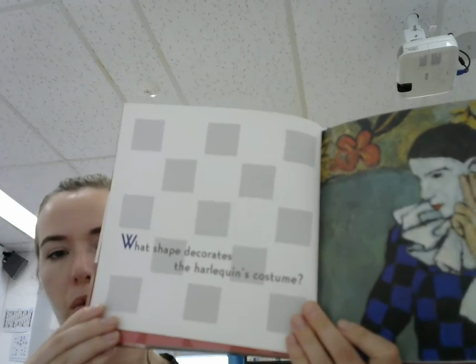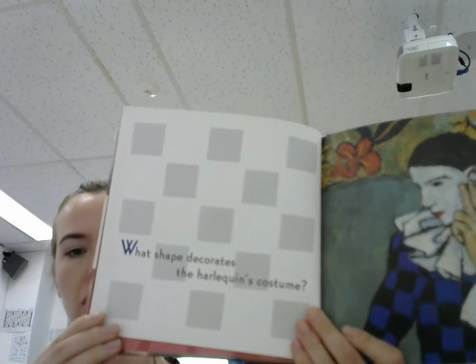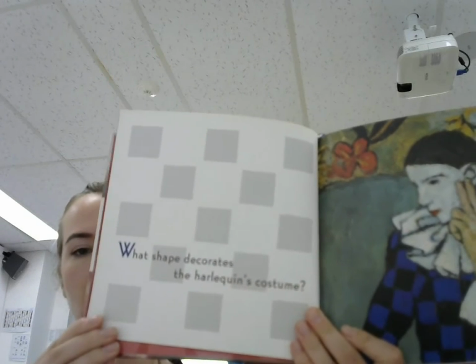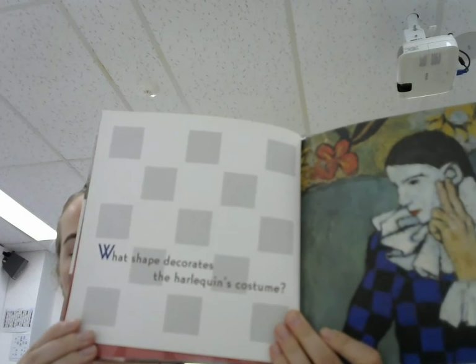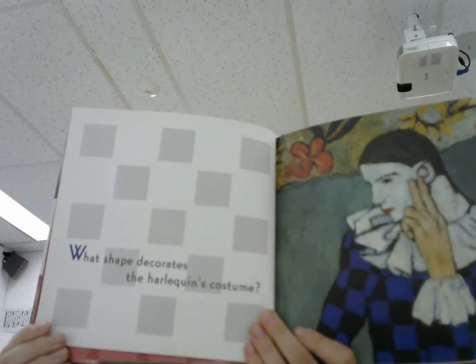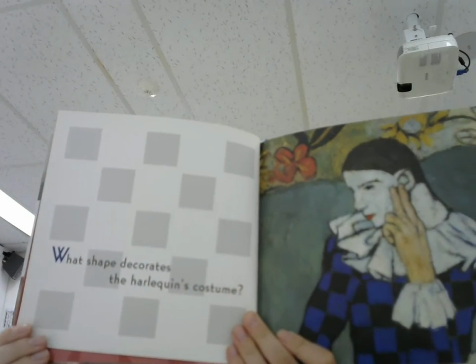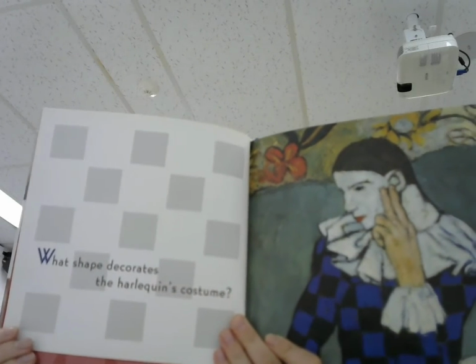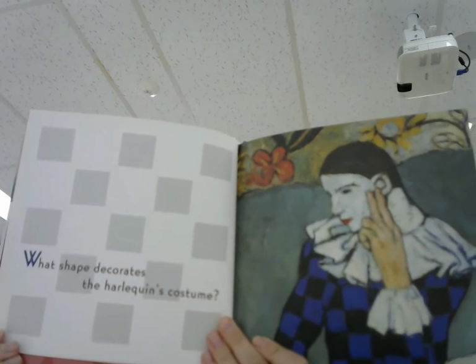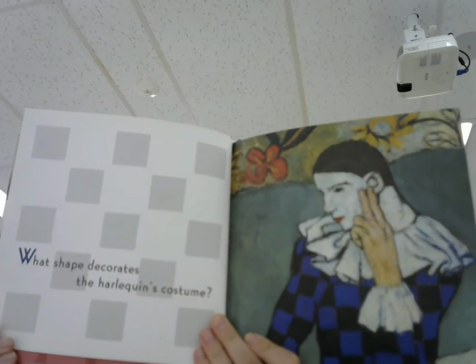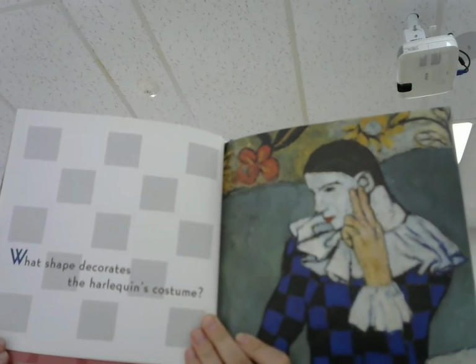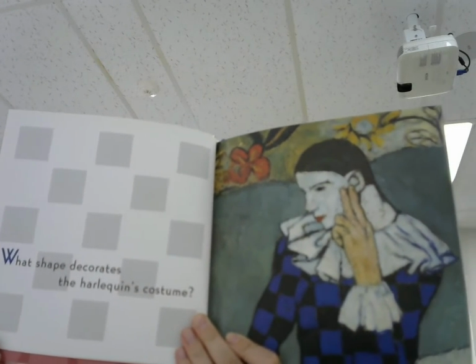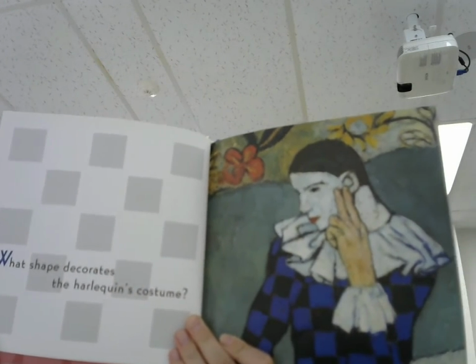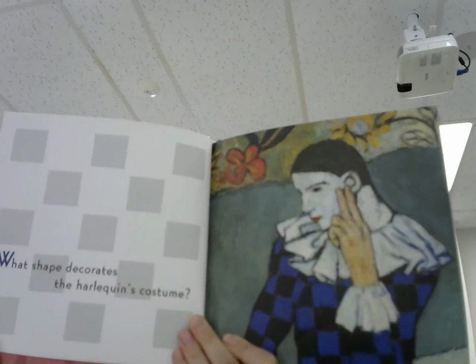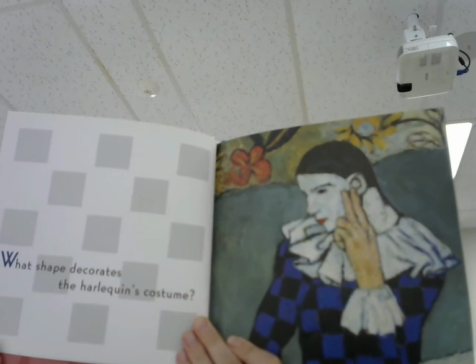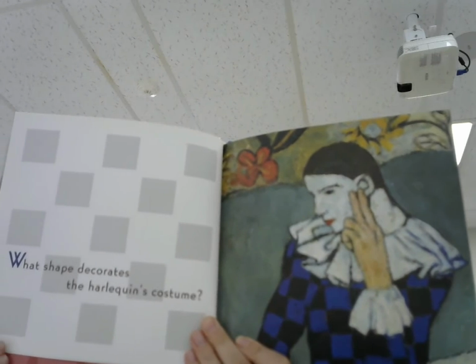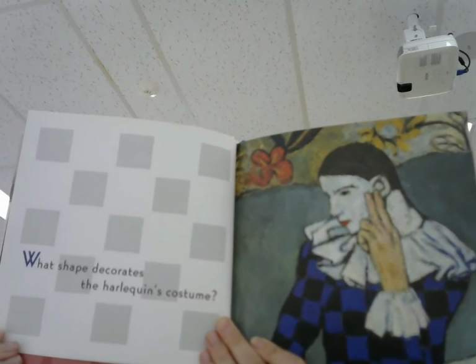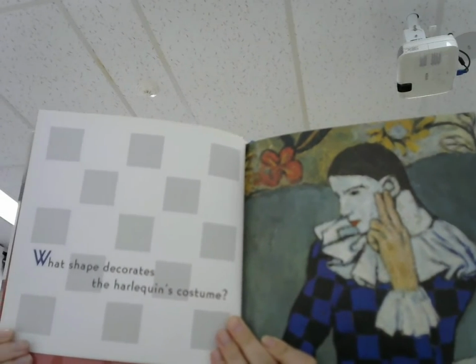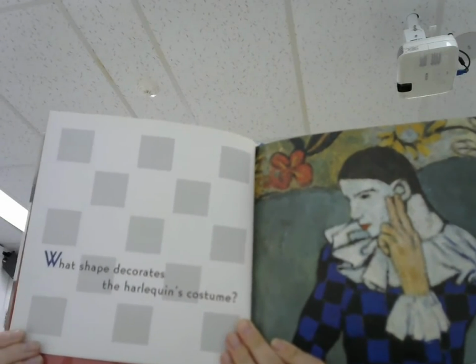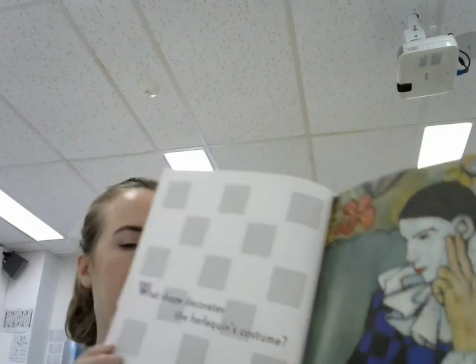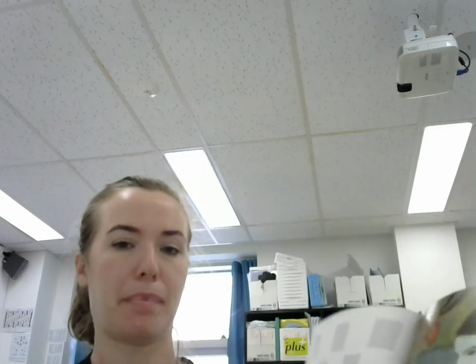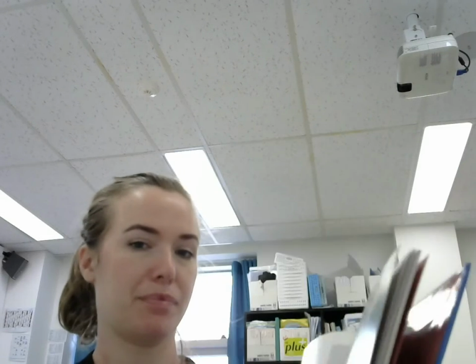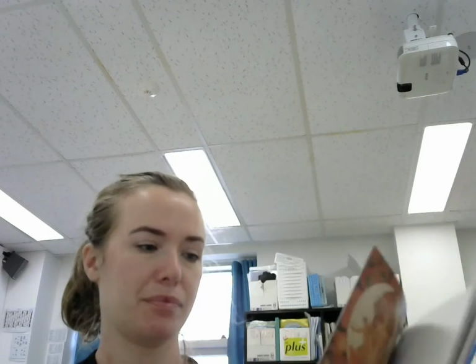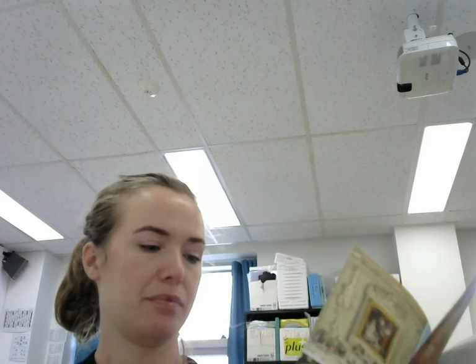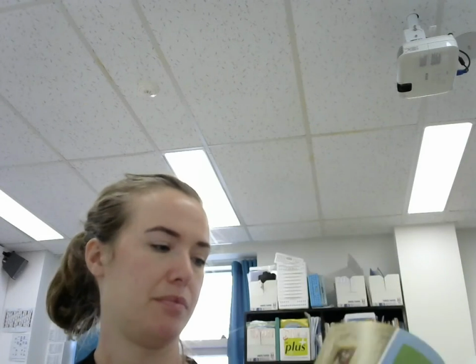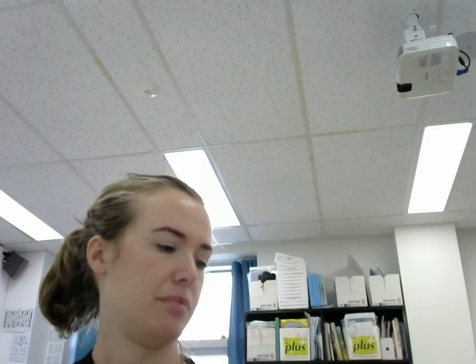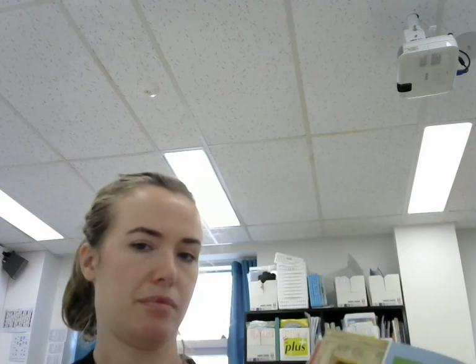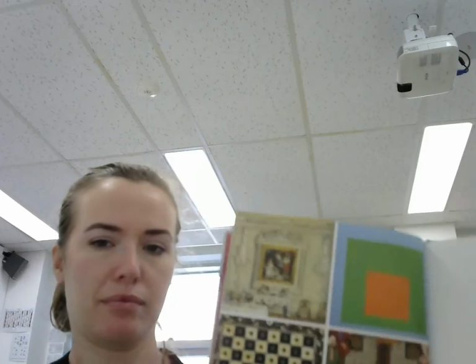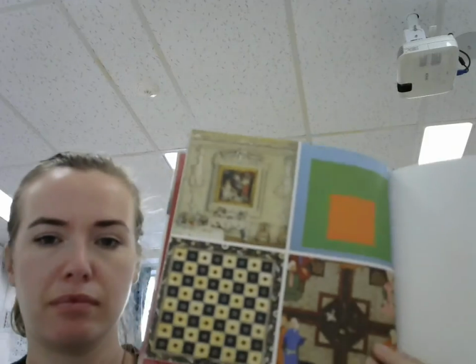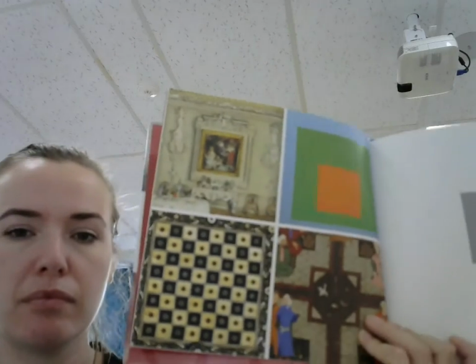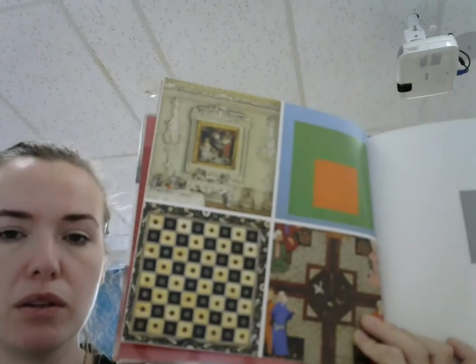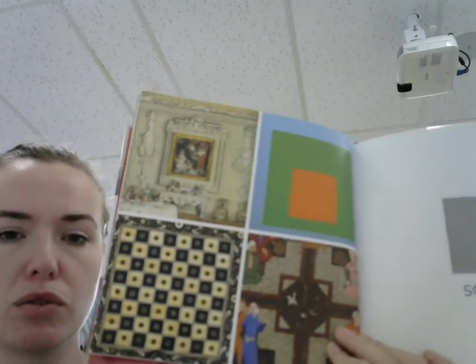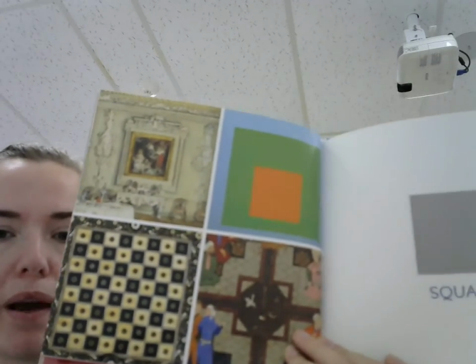What shape decorates the harlequin's costume? Square.